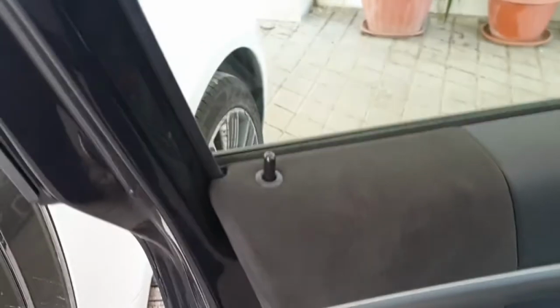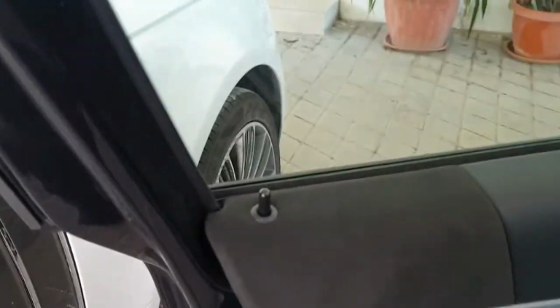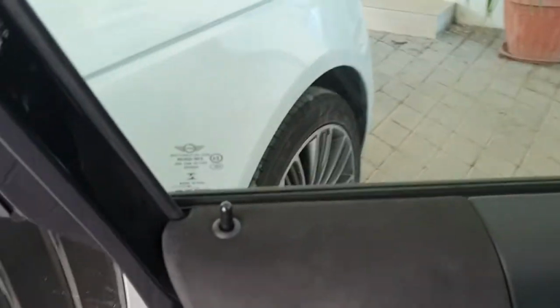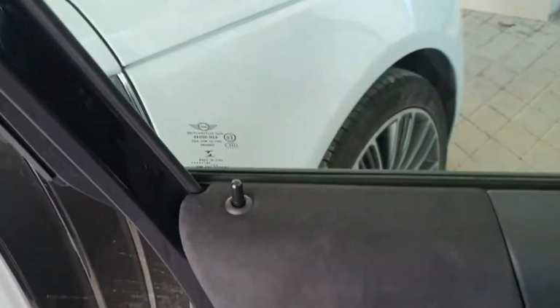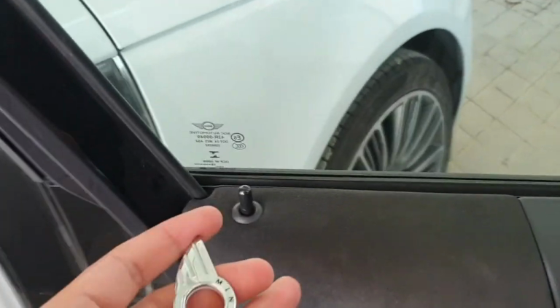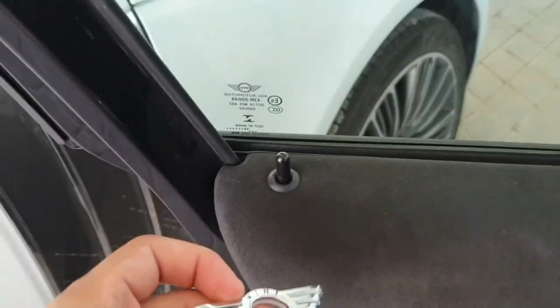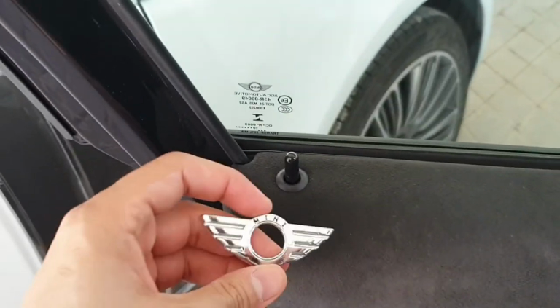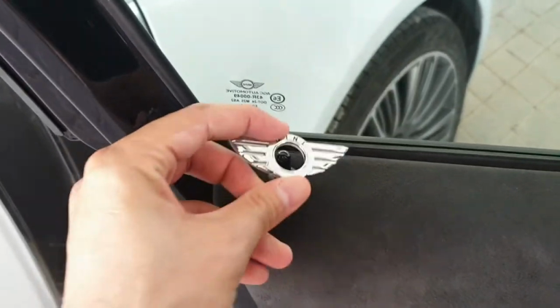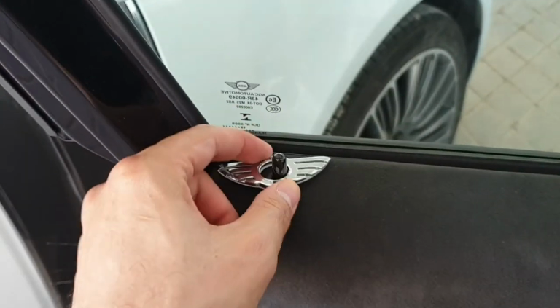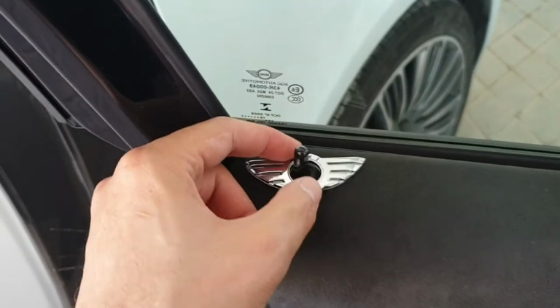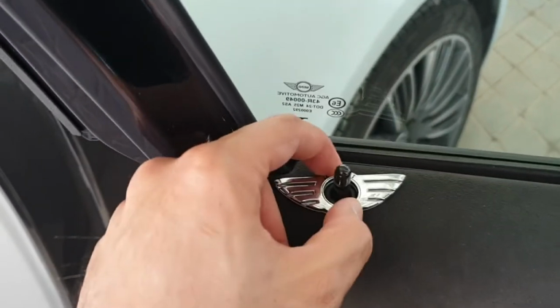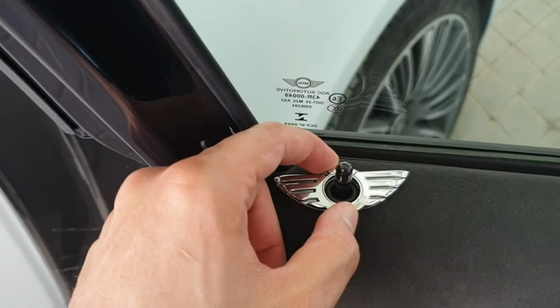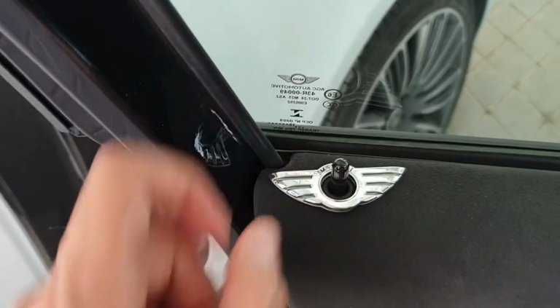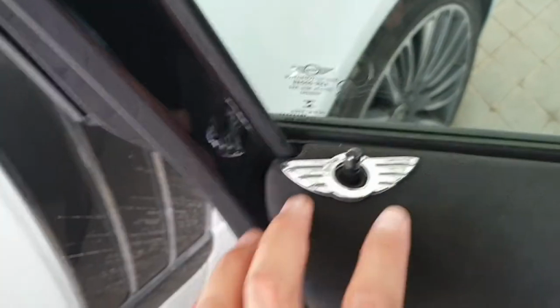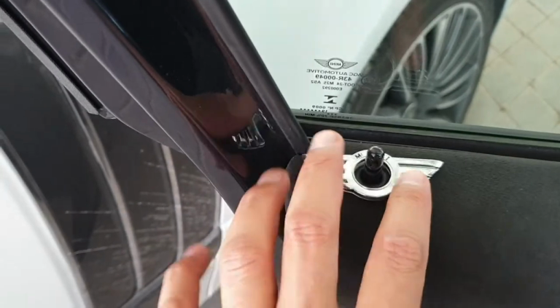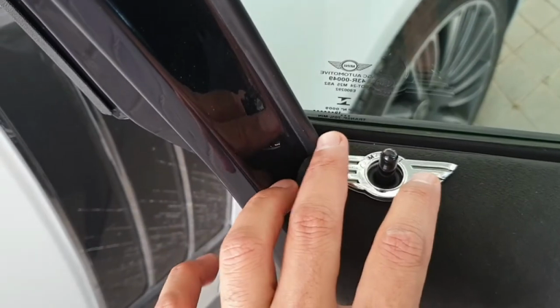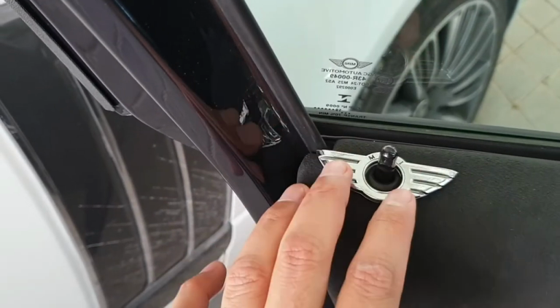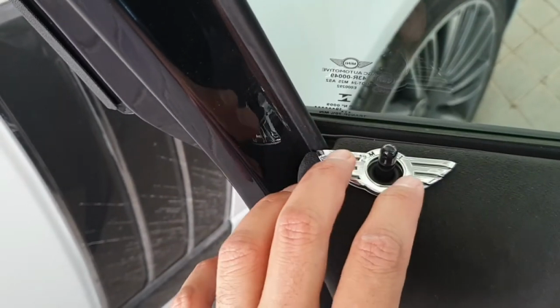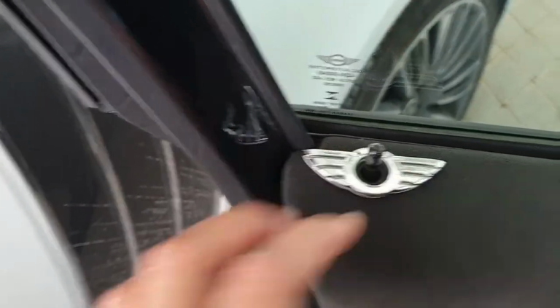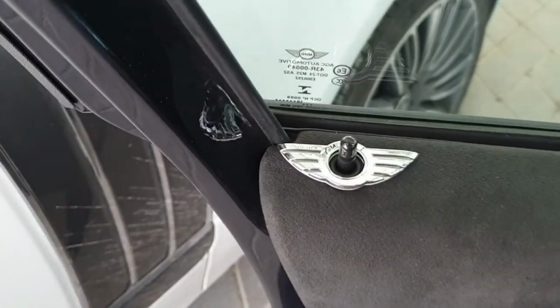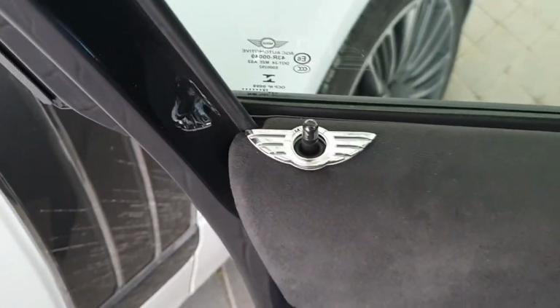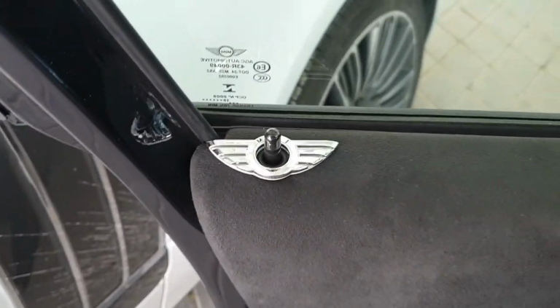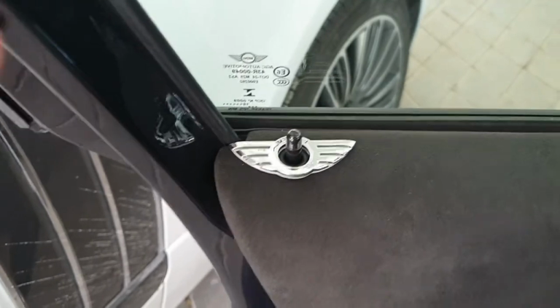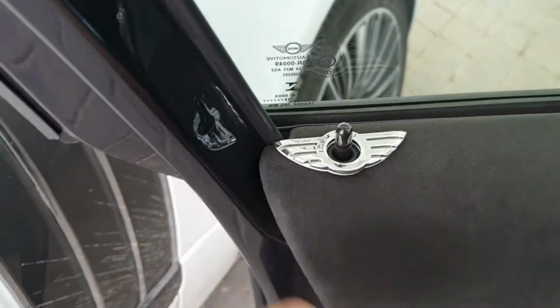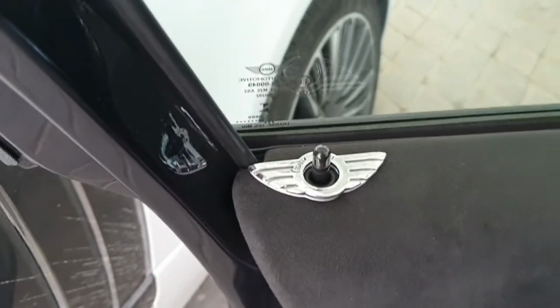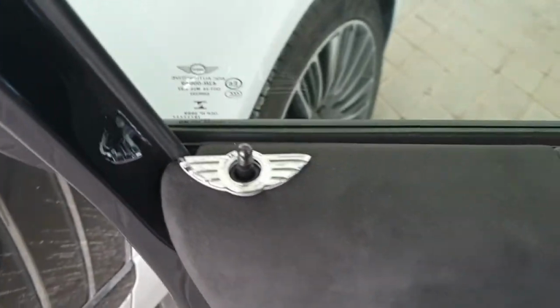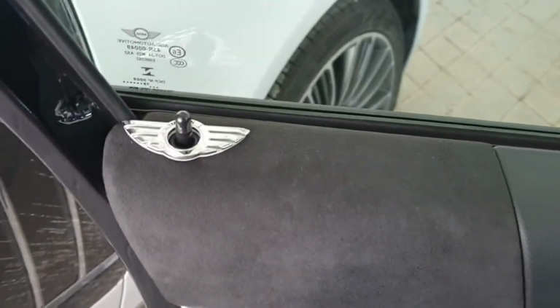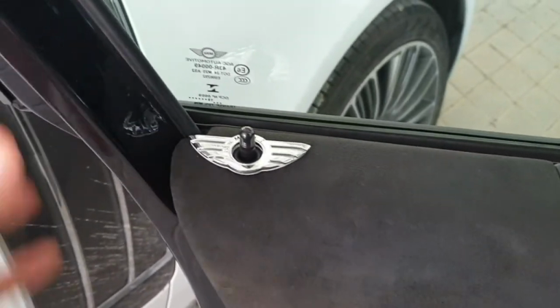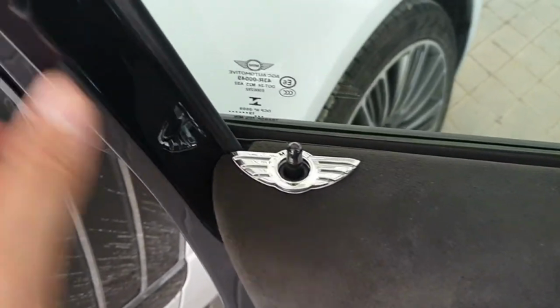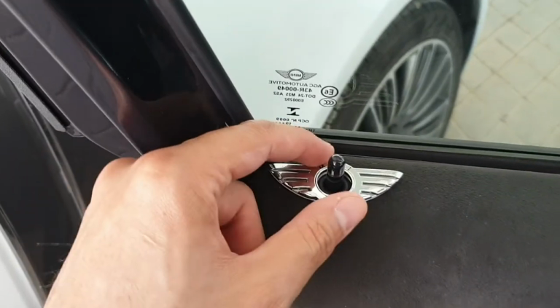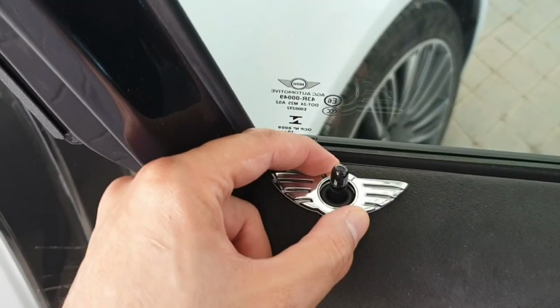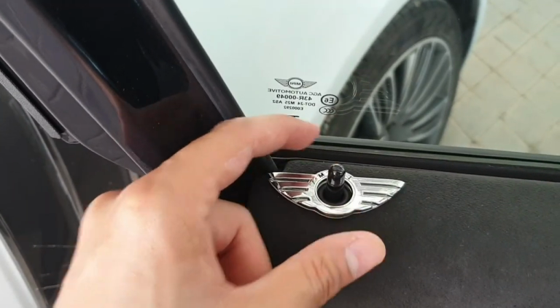Hello everyone. In this video I'm going to stick this Mini Cooper logo around the pin lock. We have some options and some issues we'll discuss.